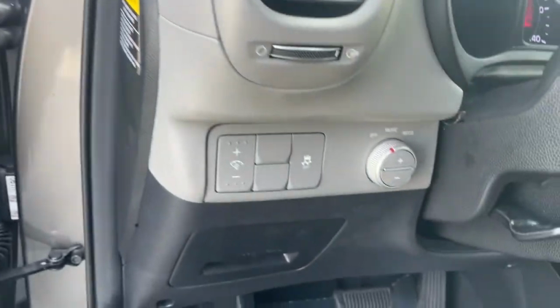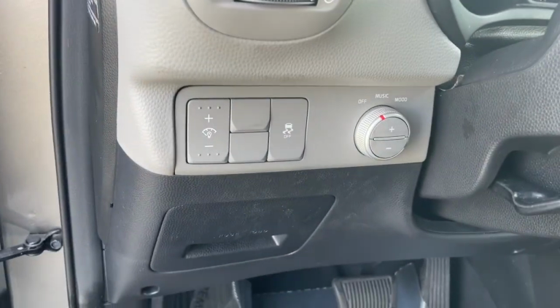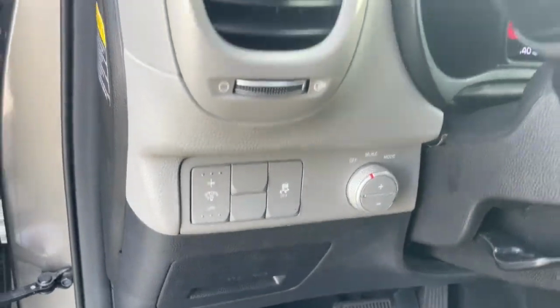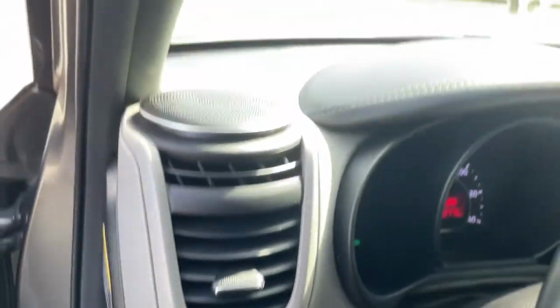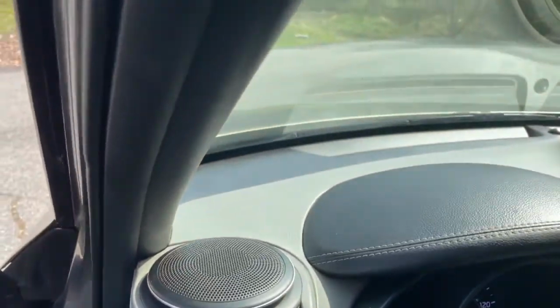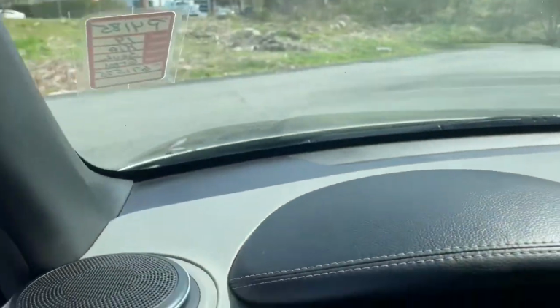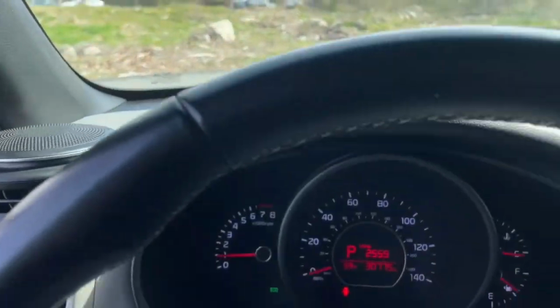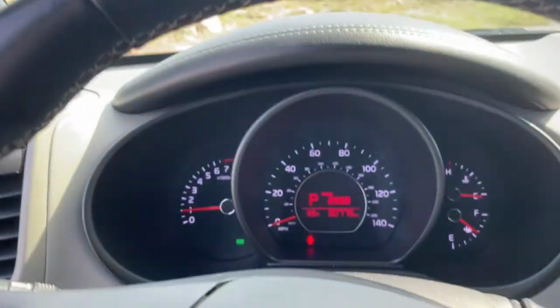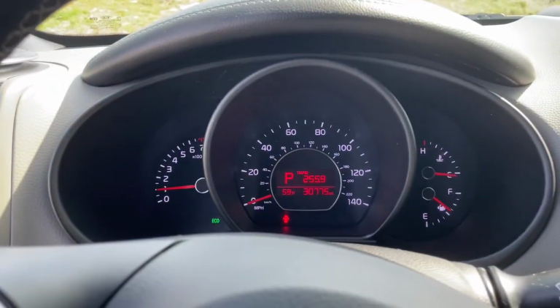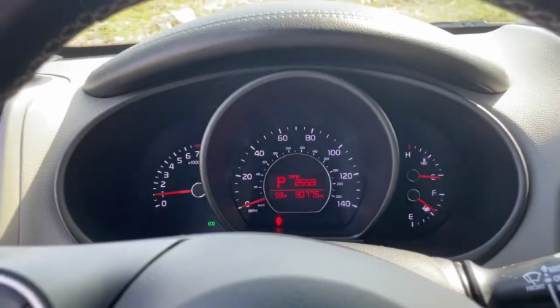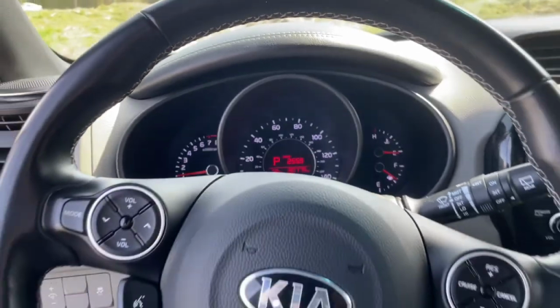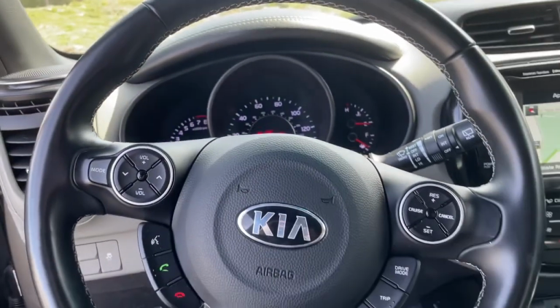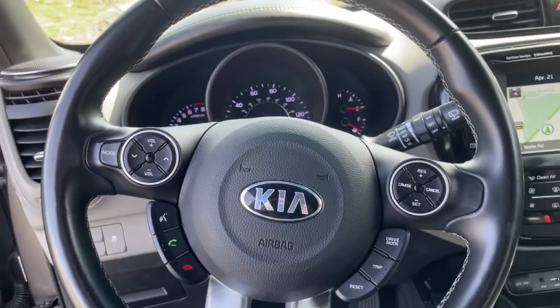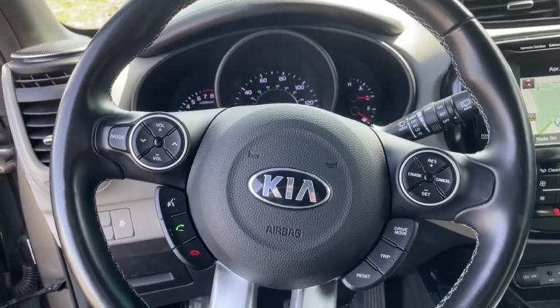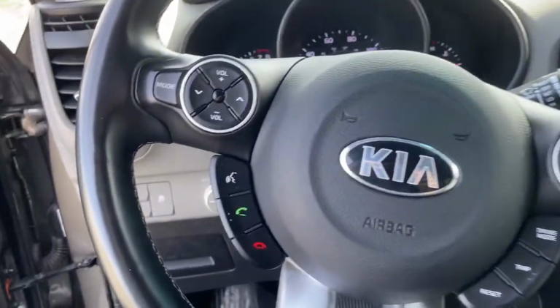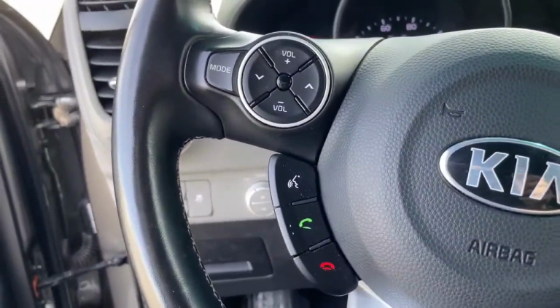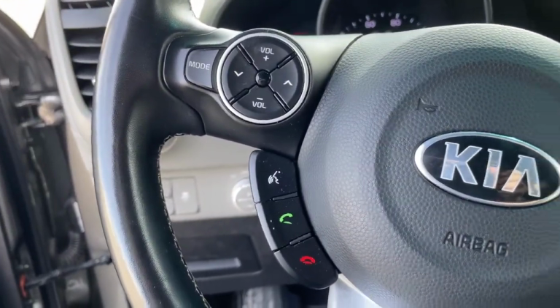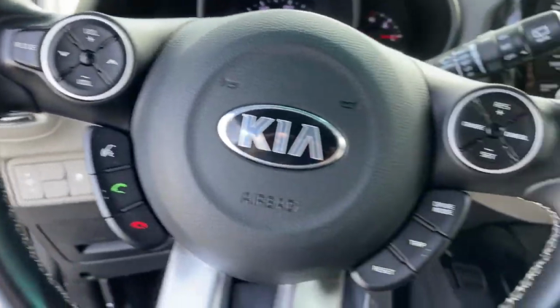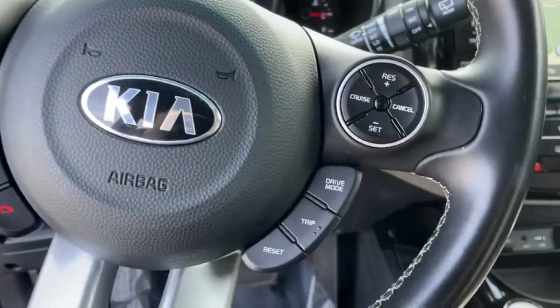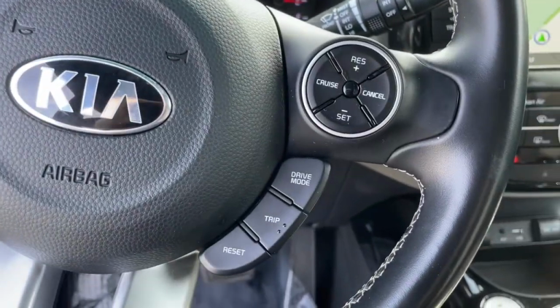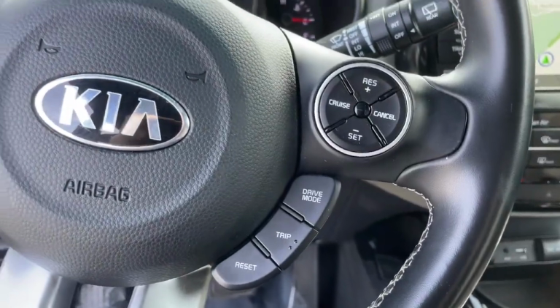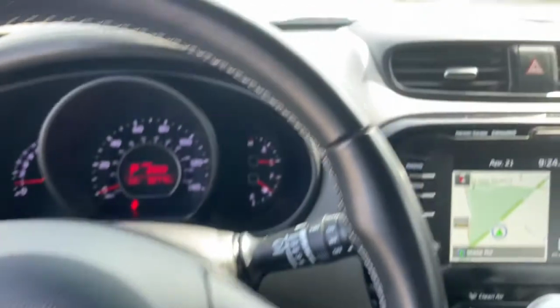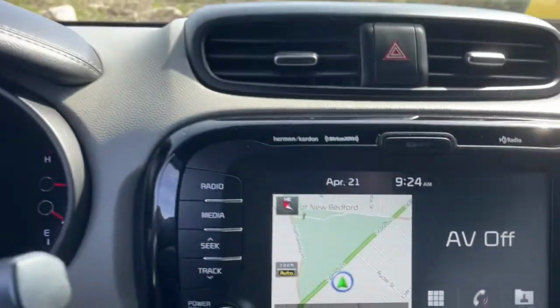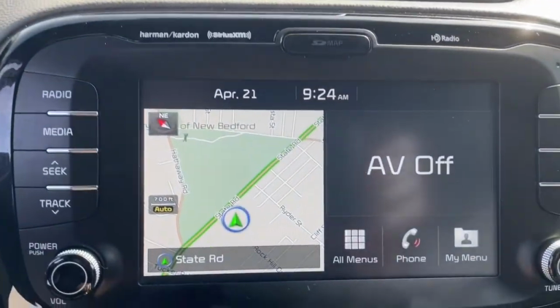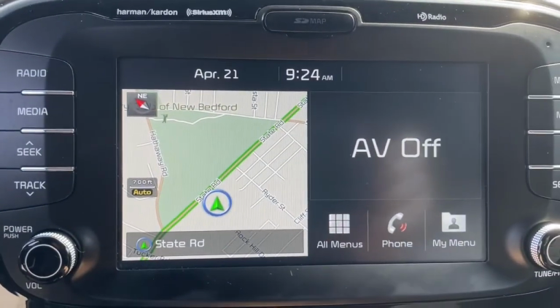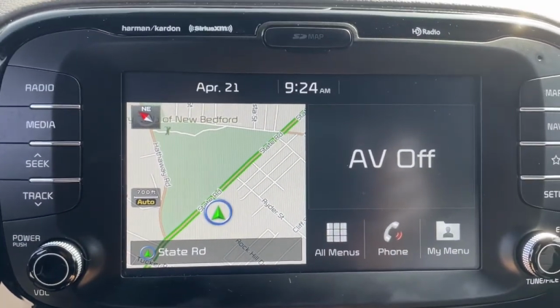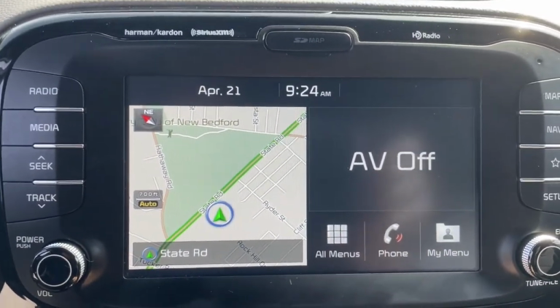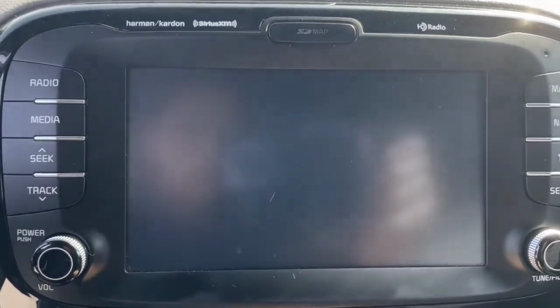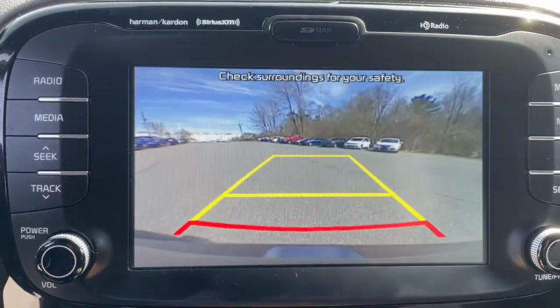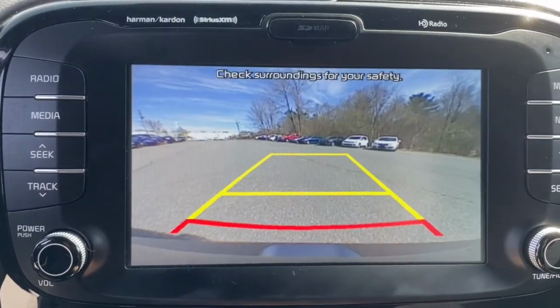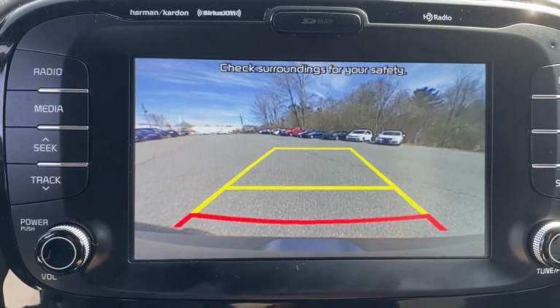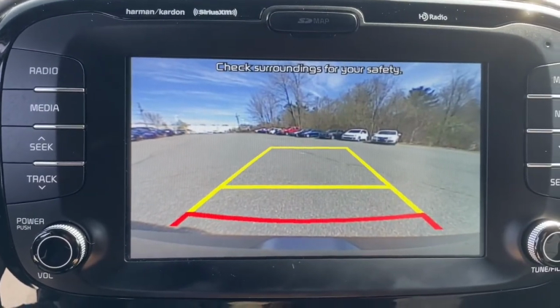Keyless entry, 4-cylinder engine, backup camera, satellite radio, iPod, MP3 input, heated mirrors, fog lamps, aluminum wheels, electronic stability control, pass-through rear seat.